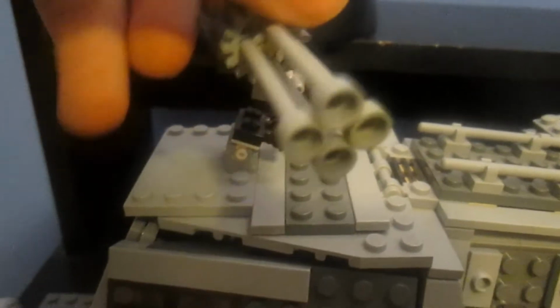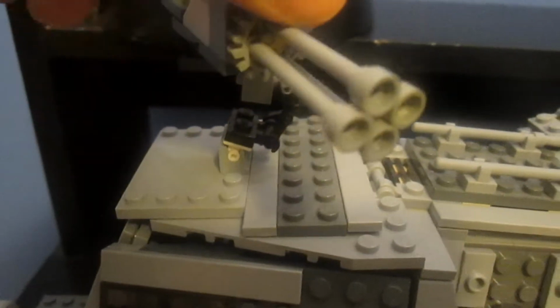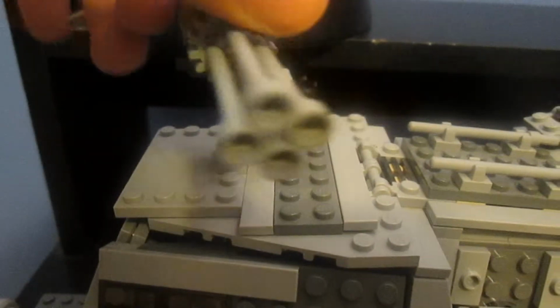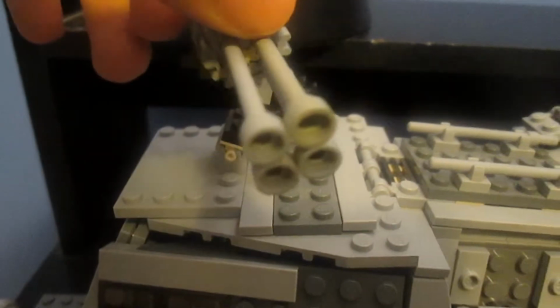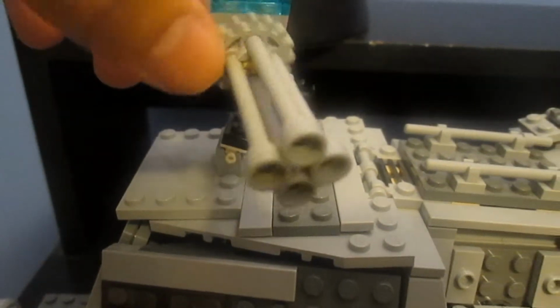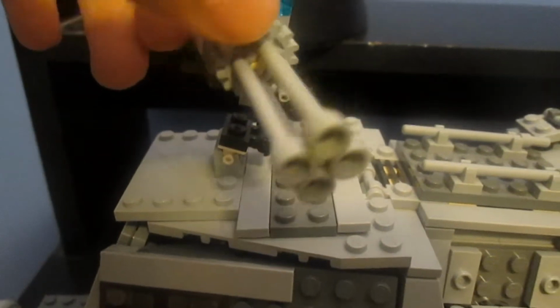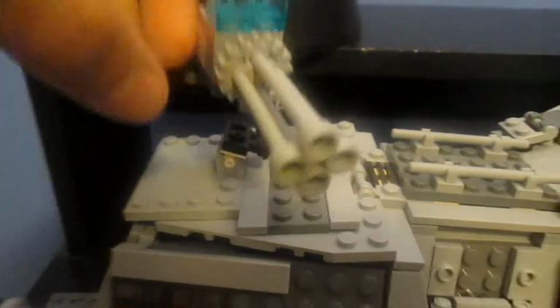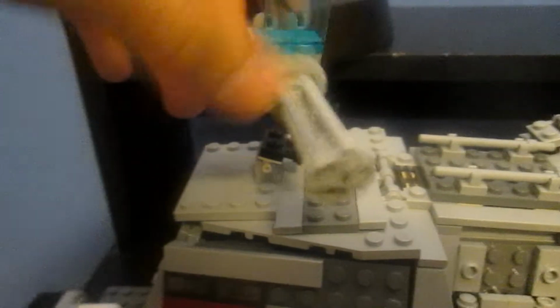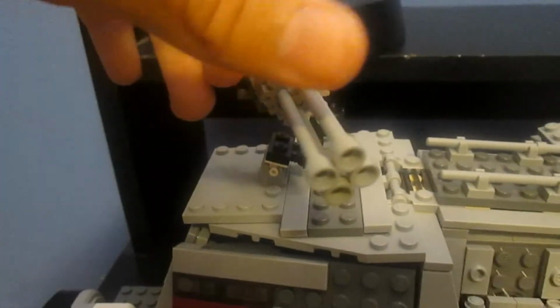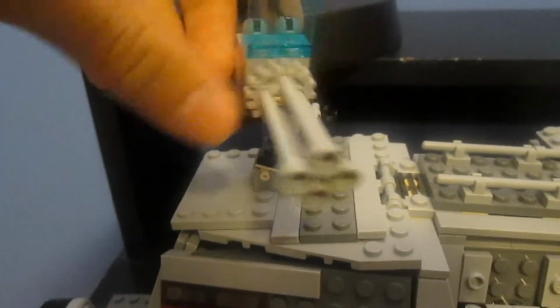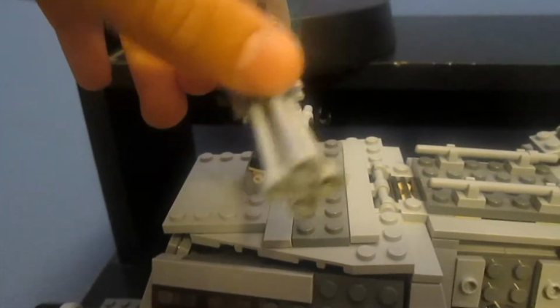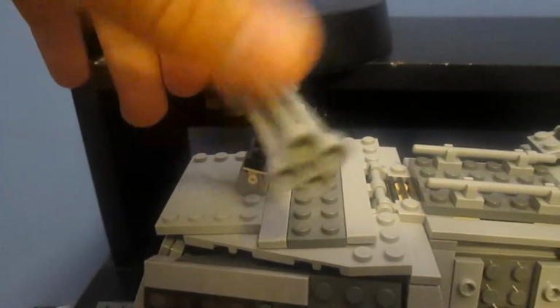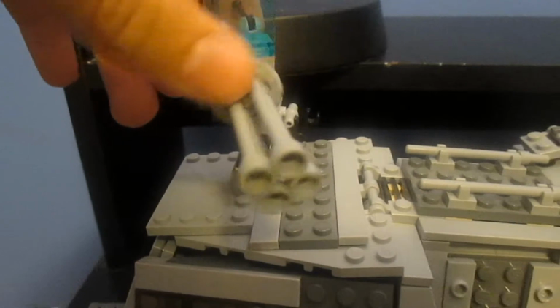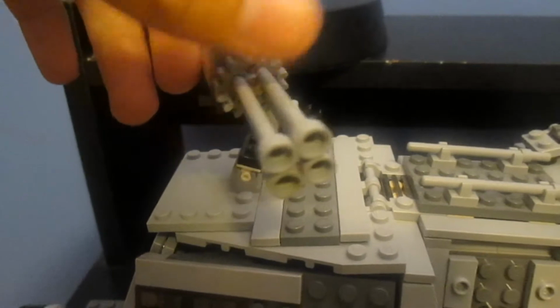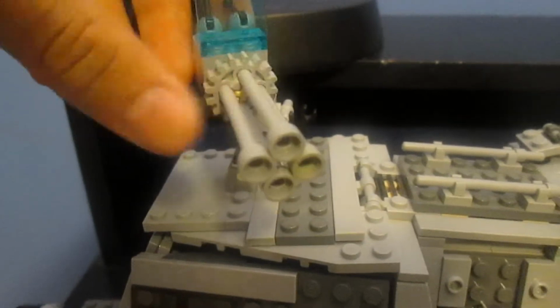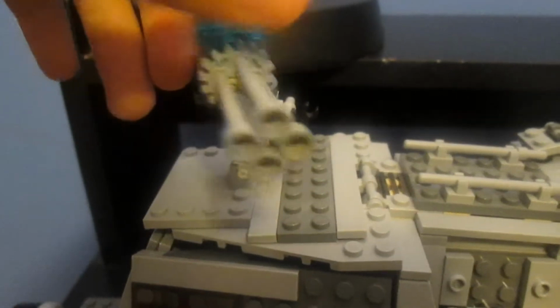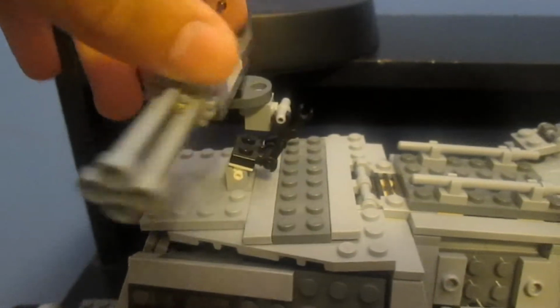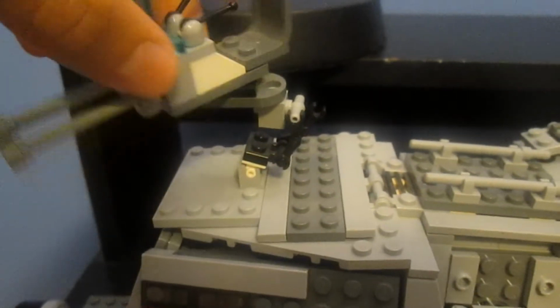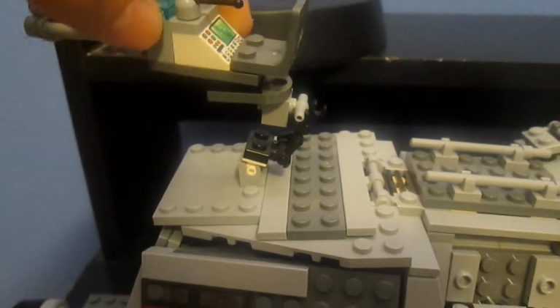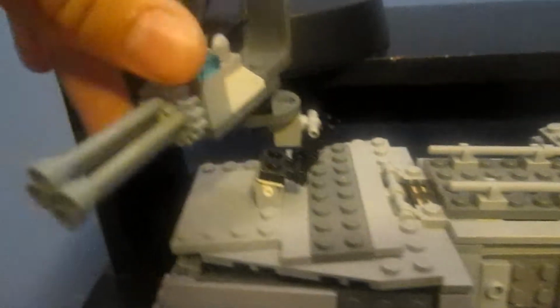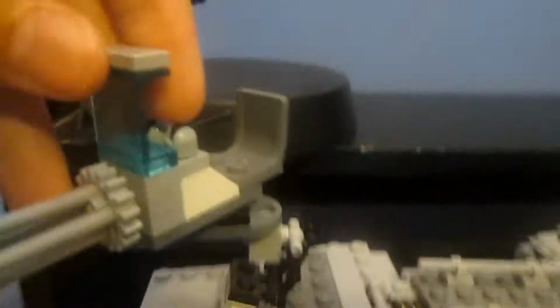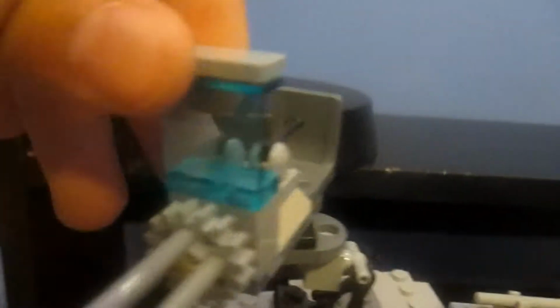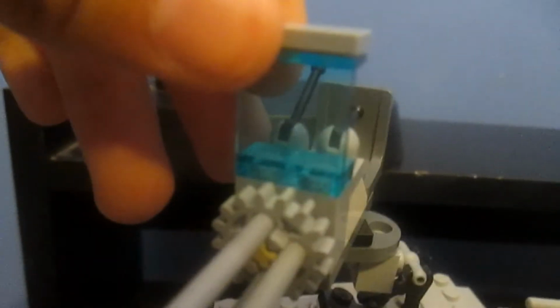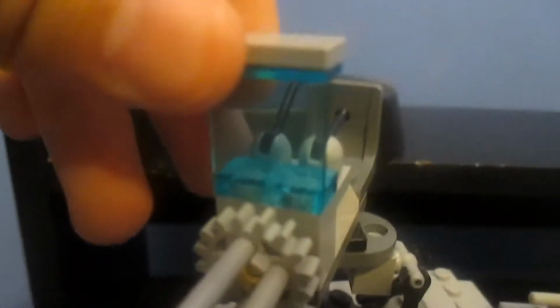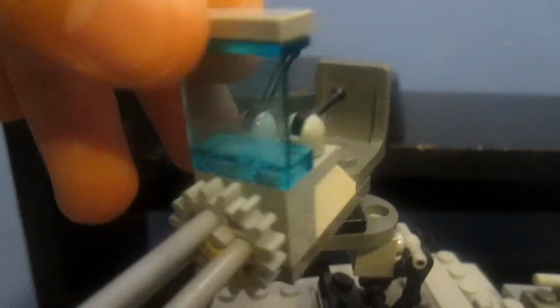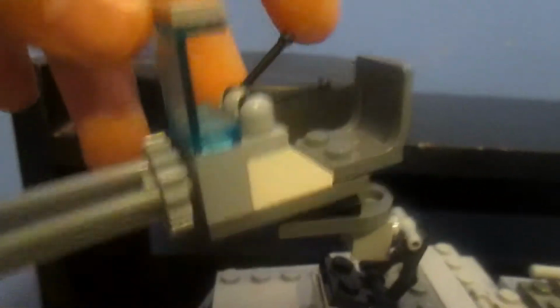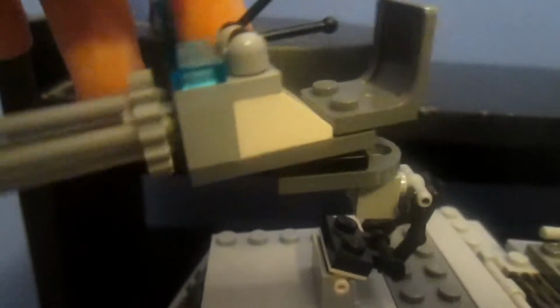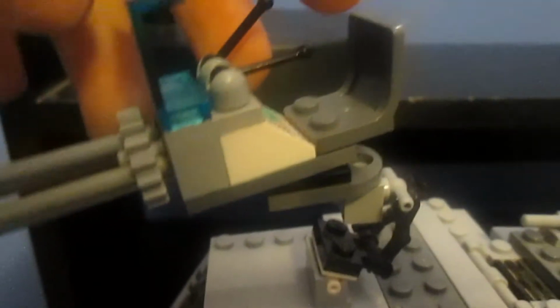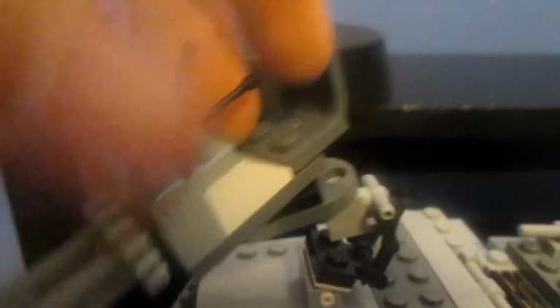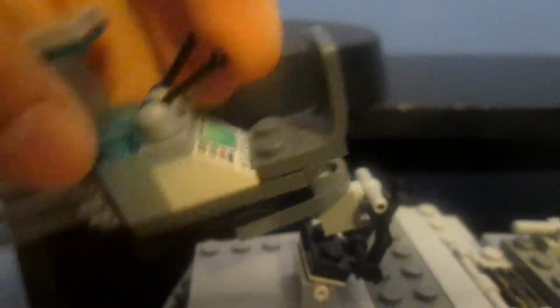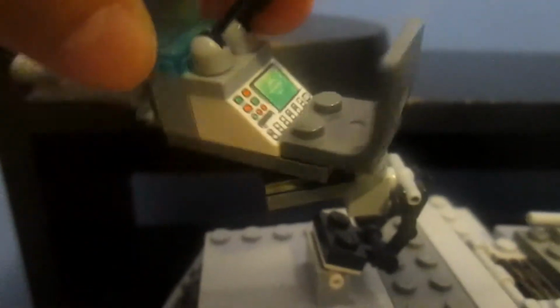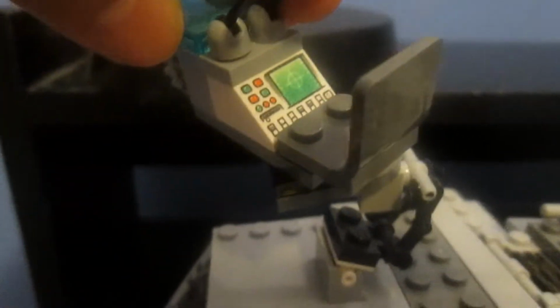I decided to make it look like it had more firepower, so I included a 4-barrel spinning heavy cannon on the front, as well as a small heads-up display right there, two levers, and a better control mechanism.